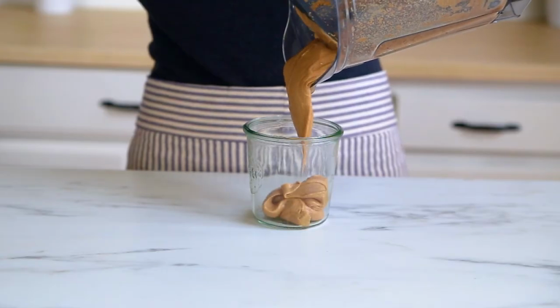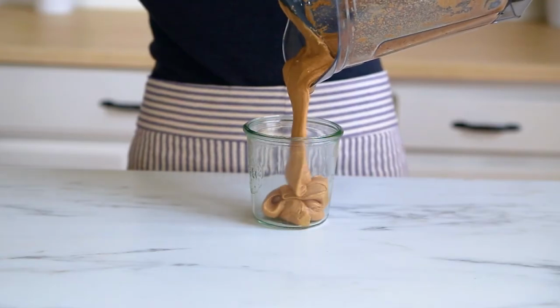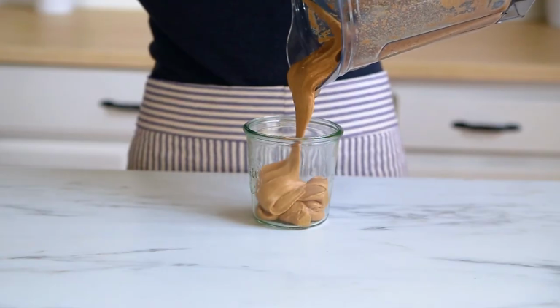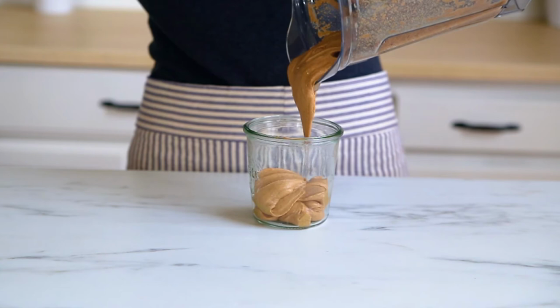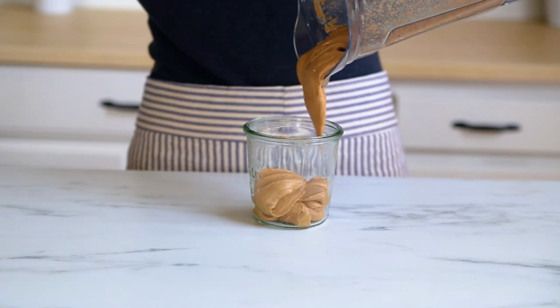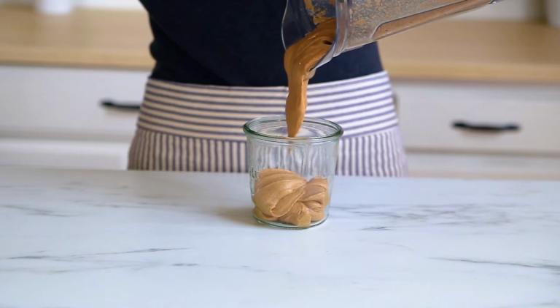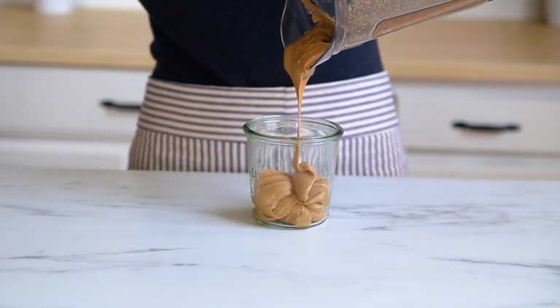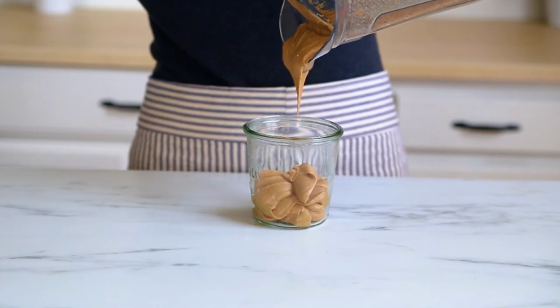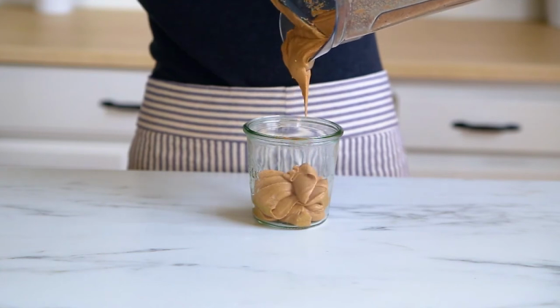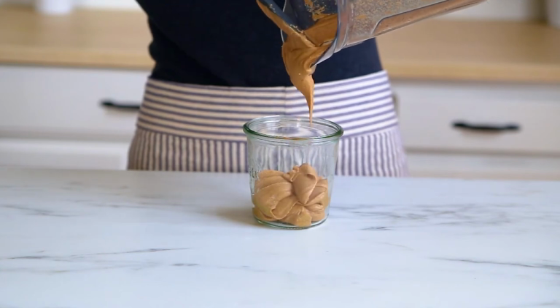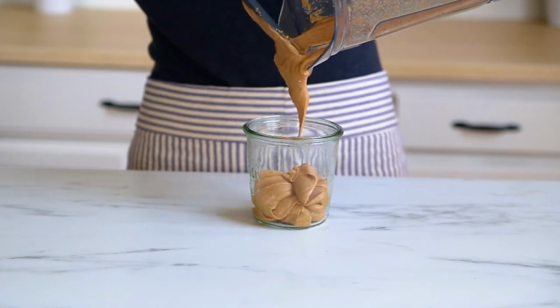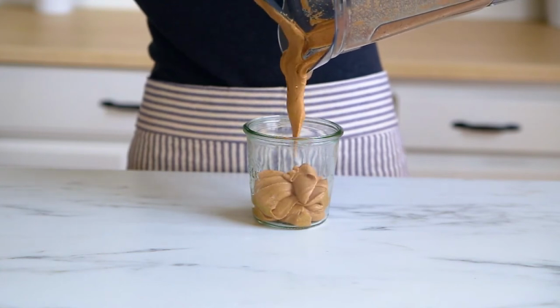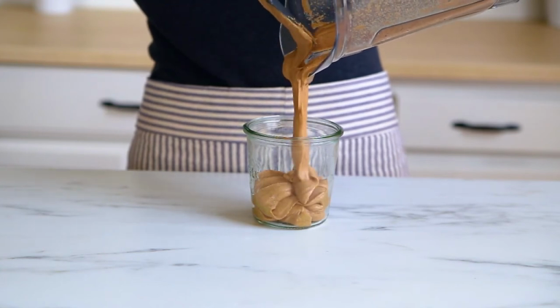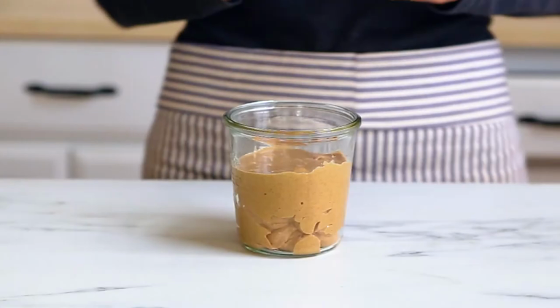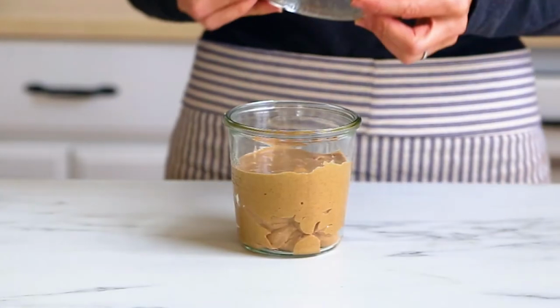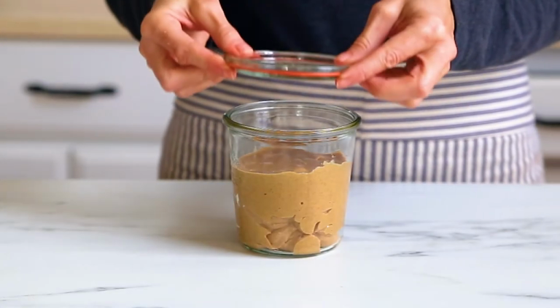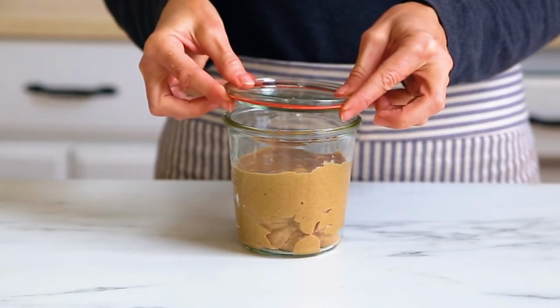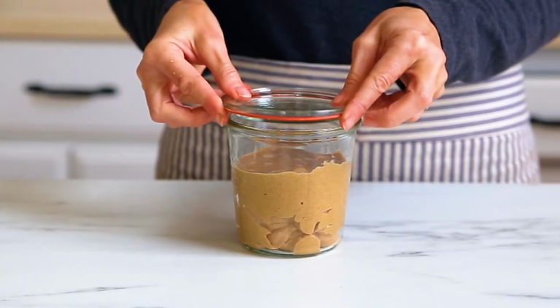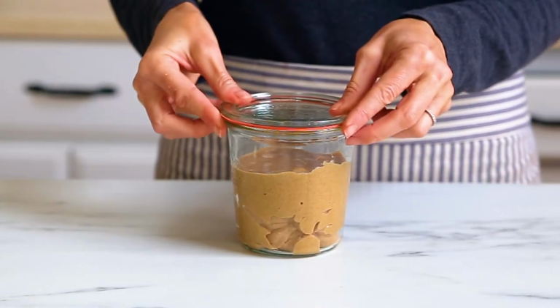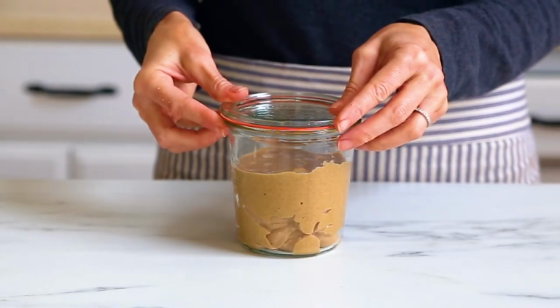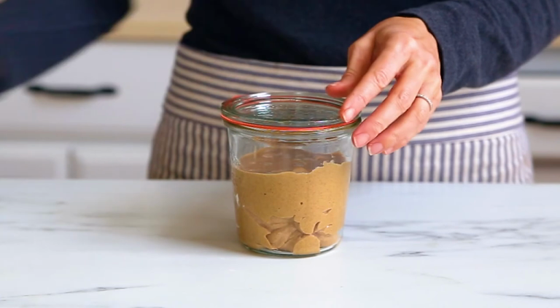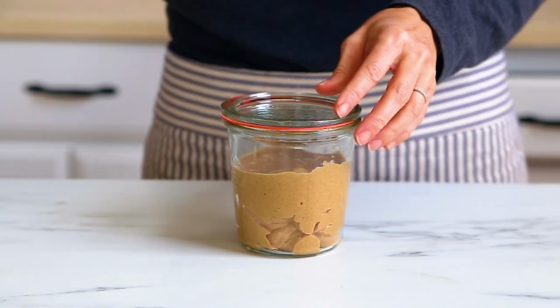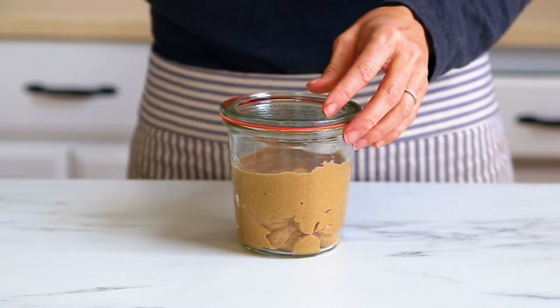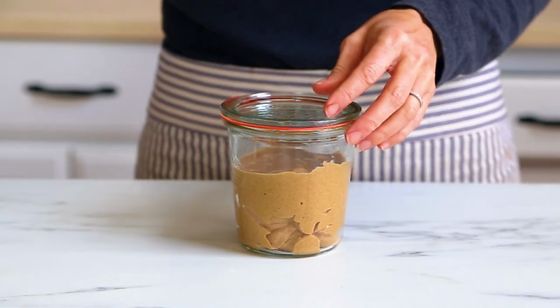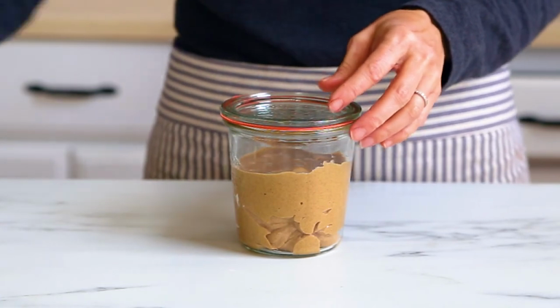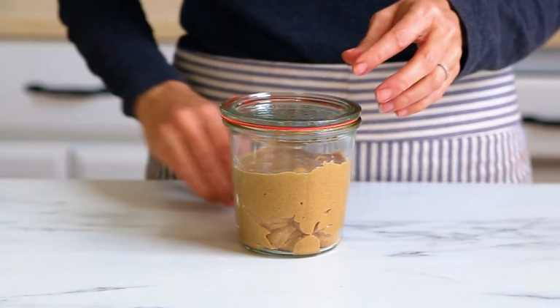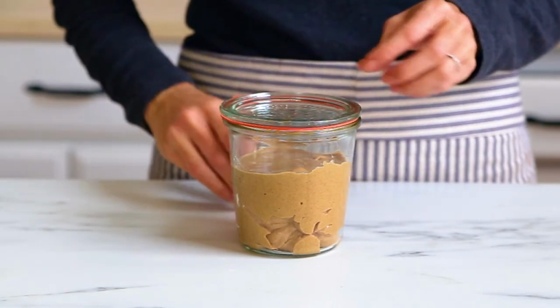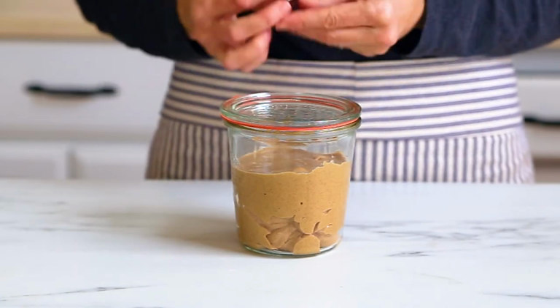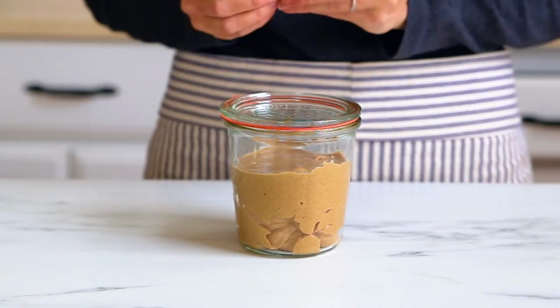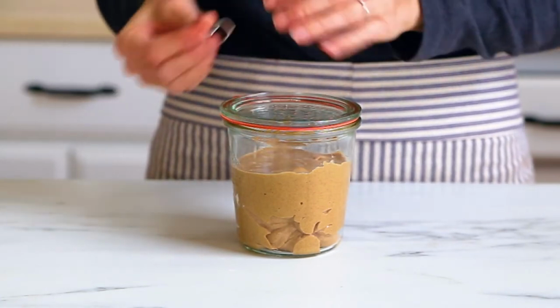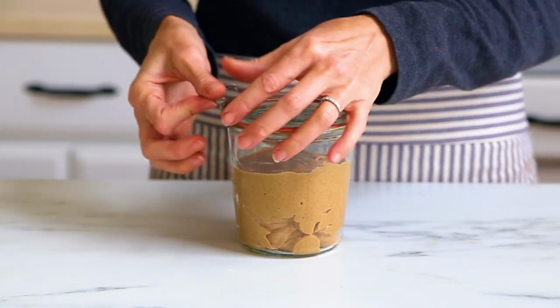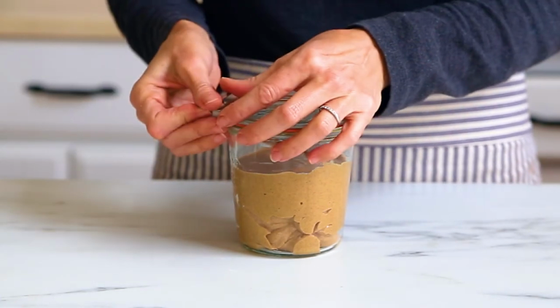Pour the almond butter into a glass container like this wet jar and cover. Almond butter can be stored in the refrigerator for several weeks.